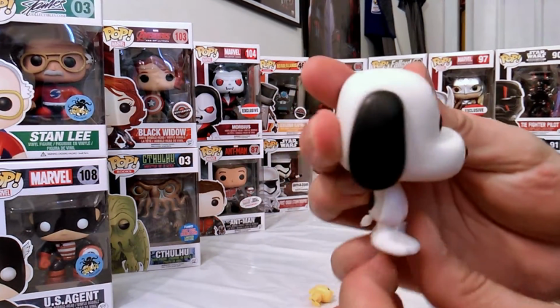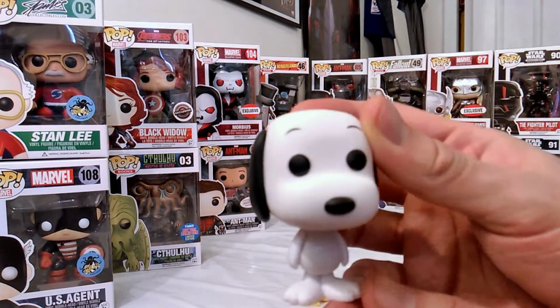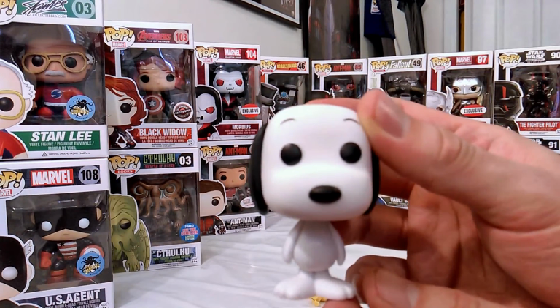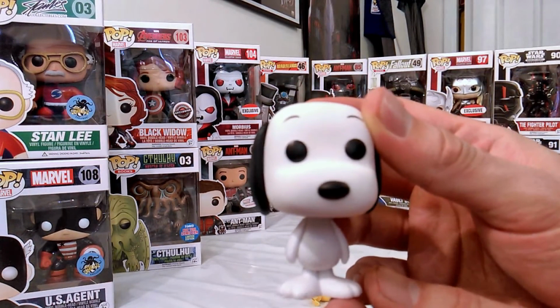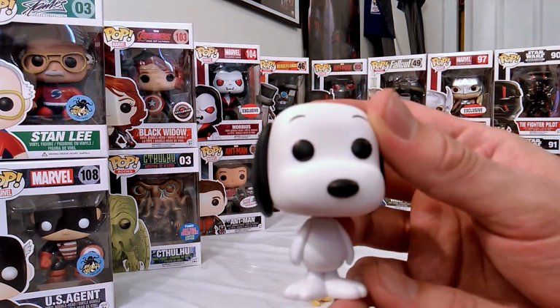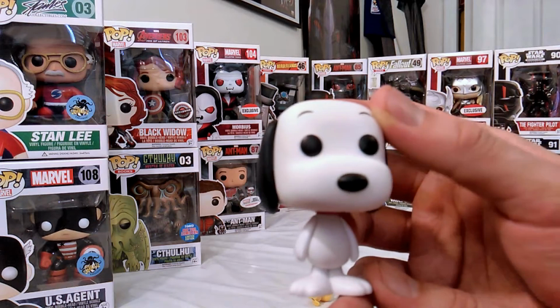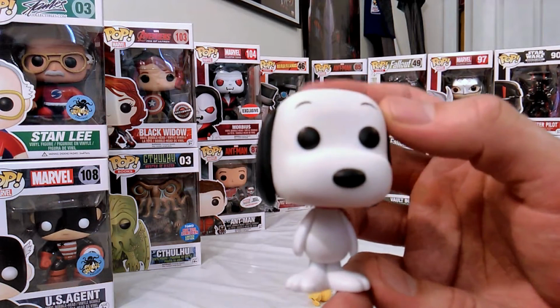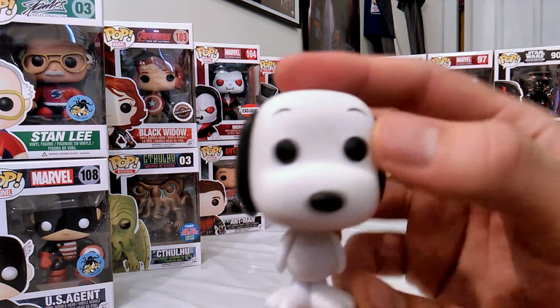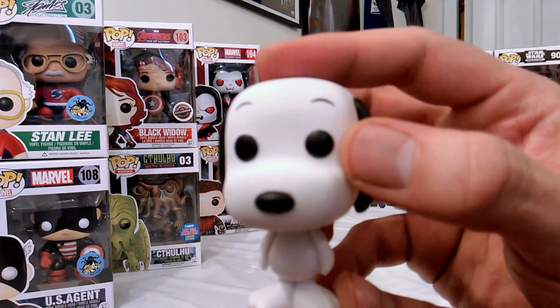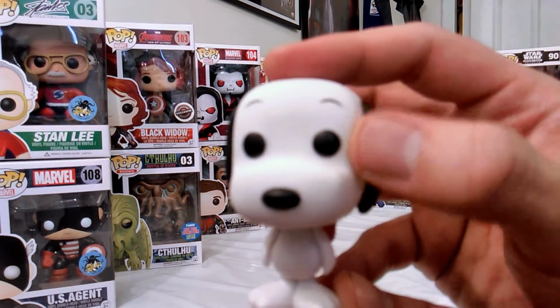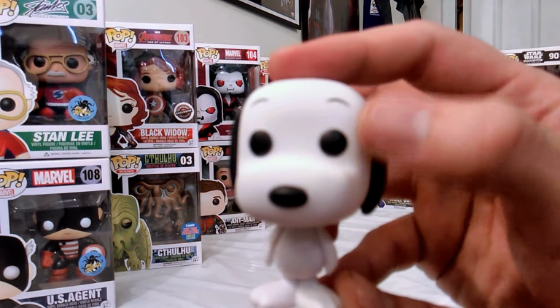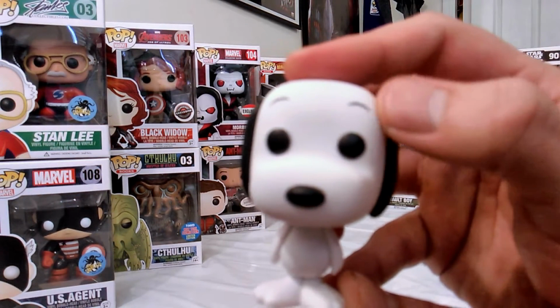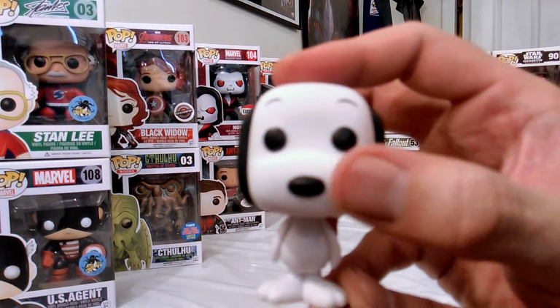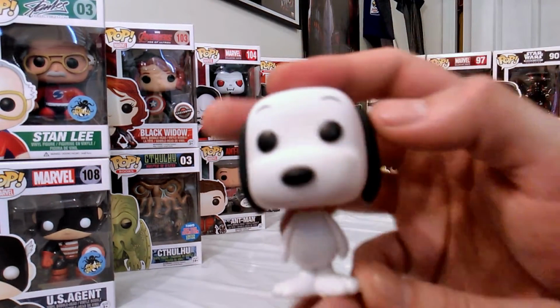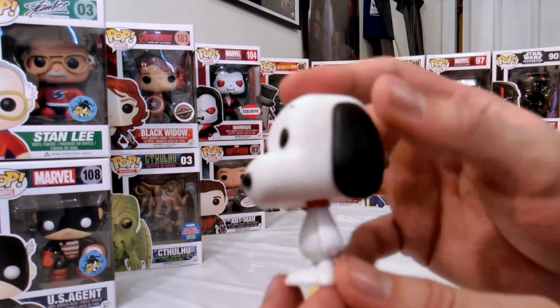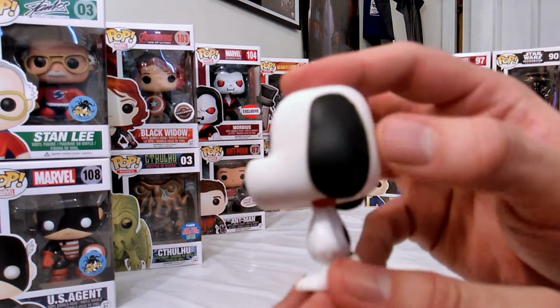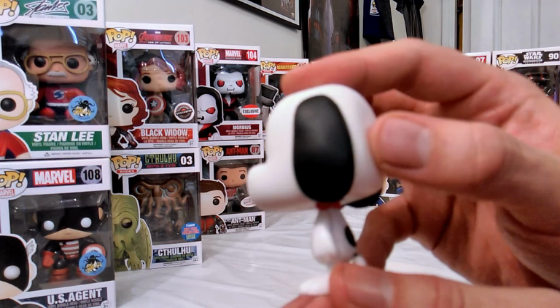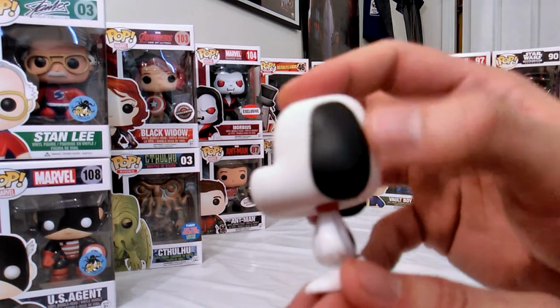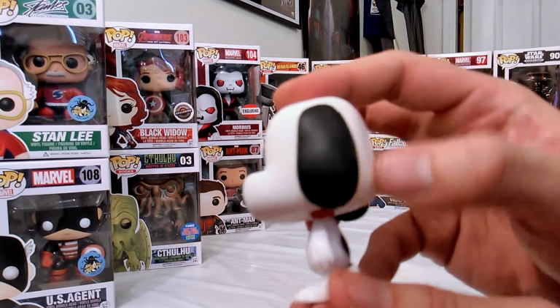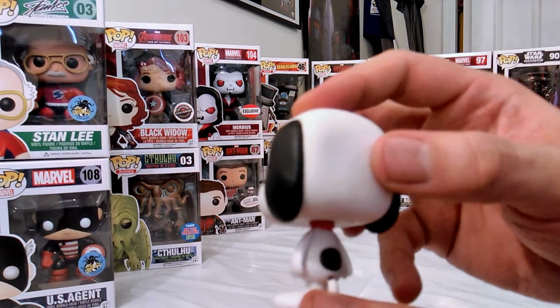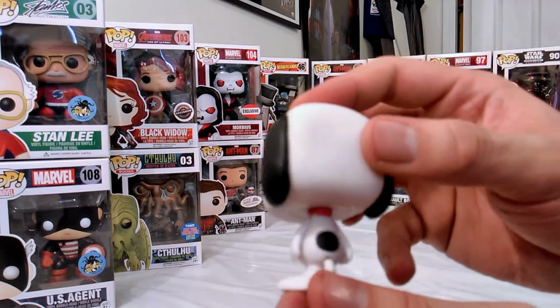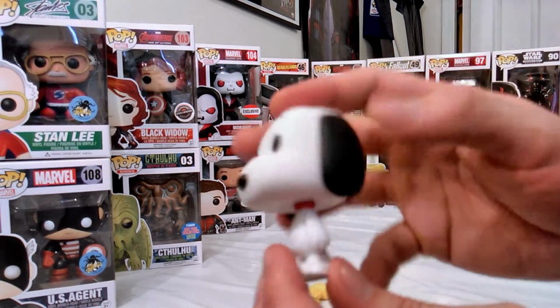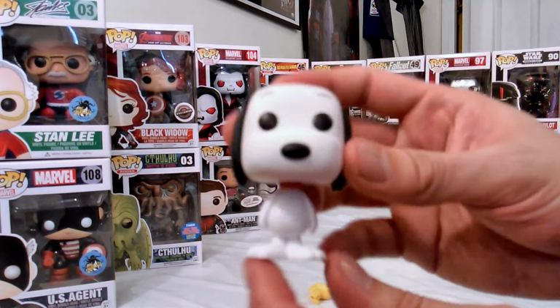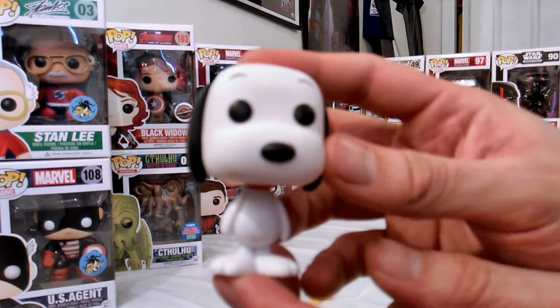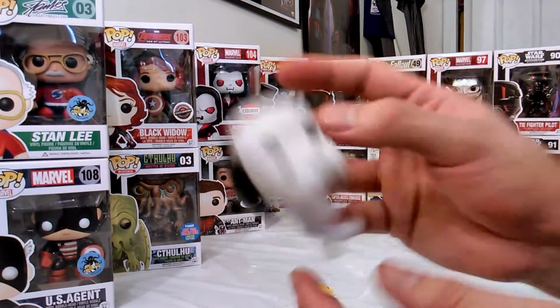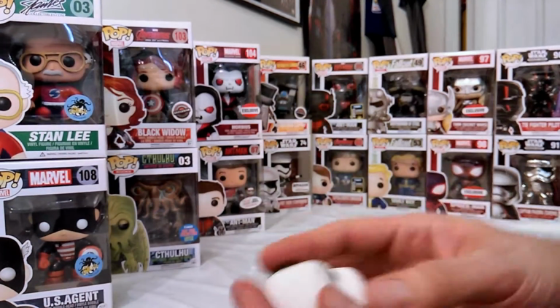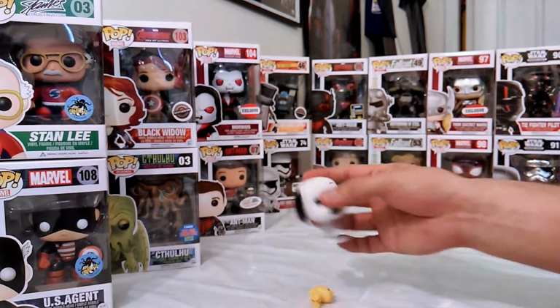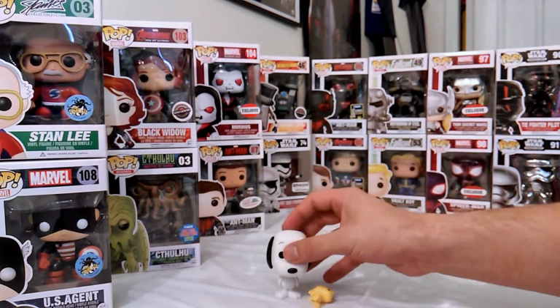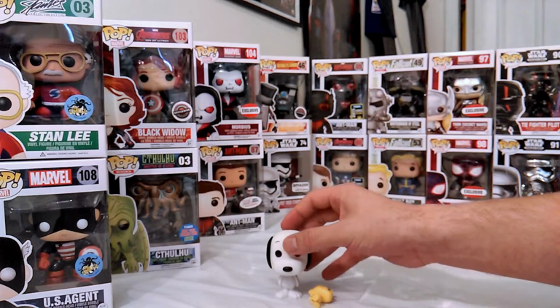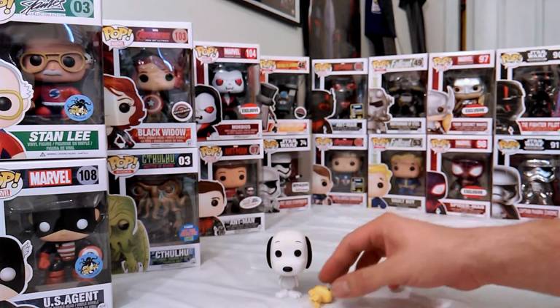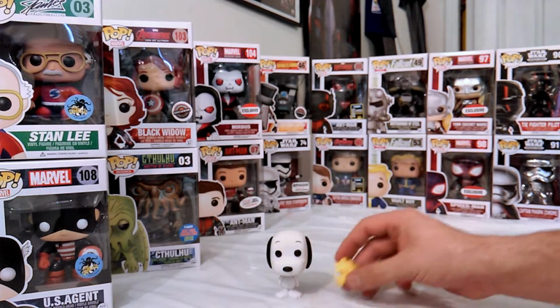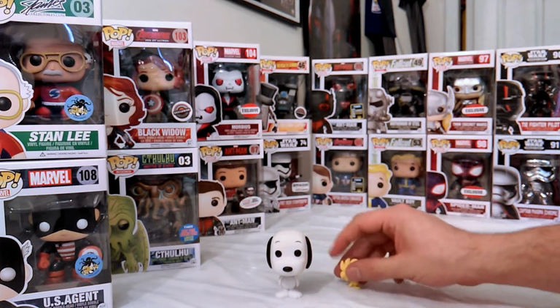You have to be extra careful when putting the black on top of white but it seems like they did really well with the eyes, the eyebrows, and the nose. The ears as well. I don't really see too much overspray or anything like that which is pretty good. Put him down real quick.